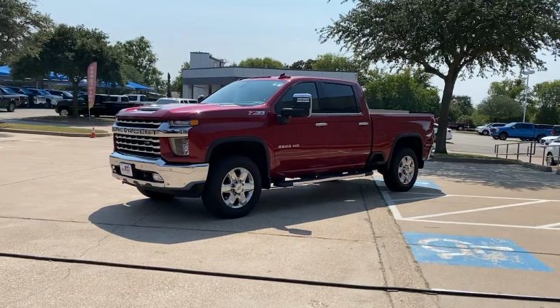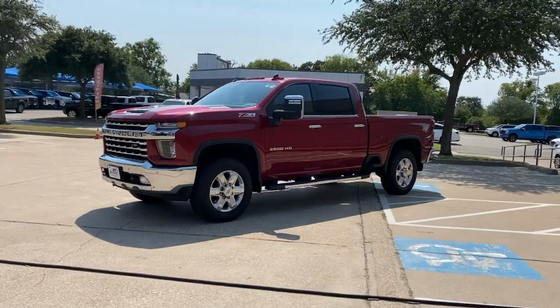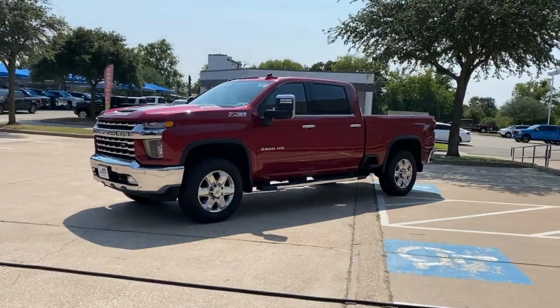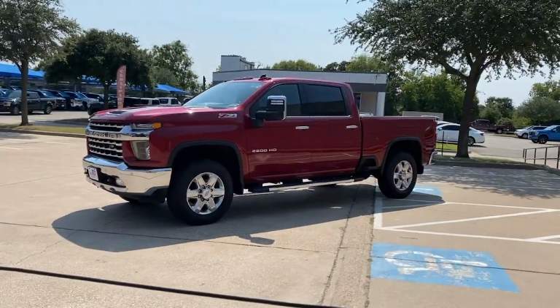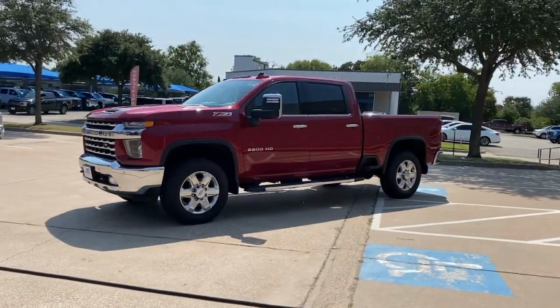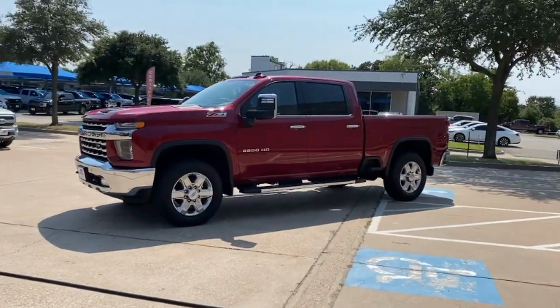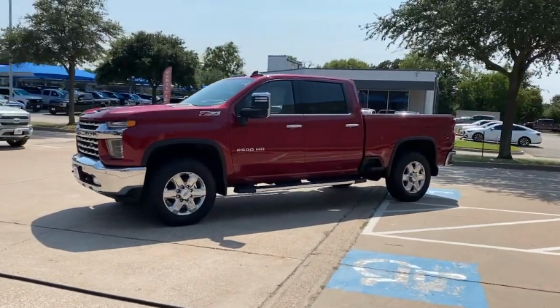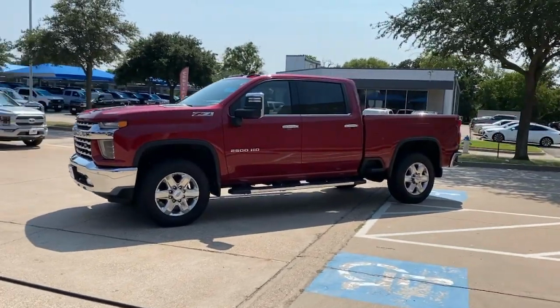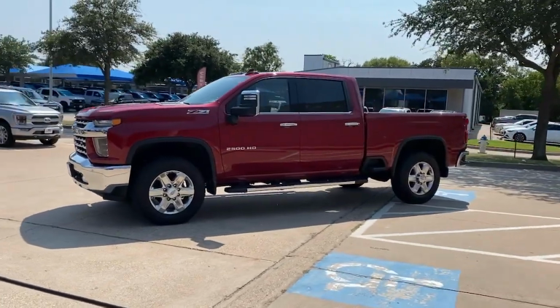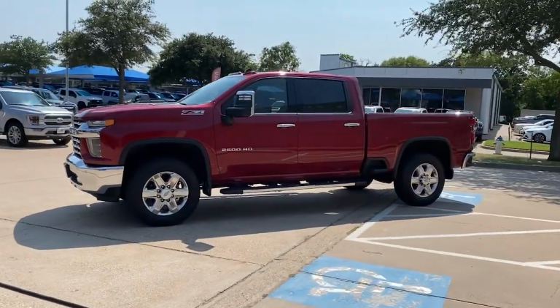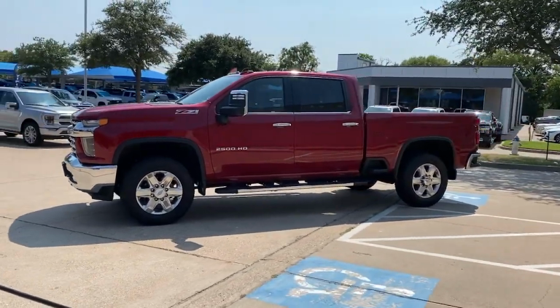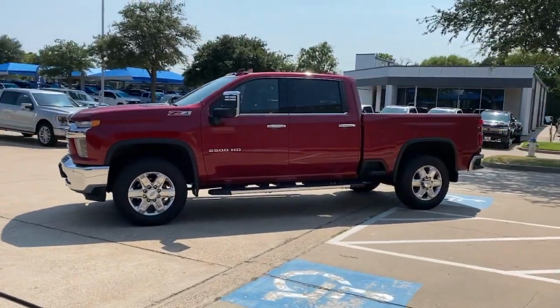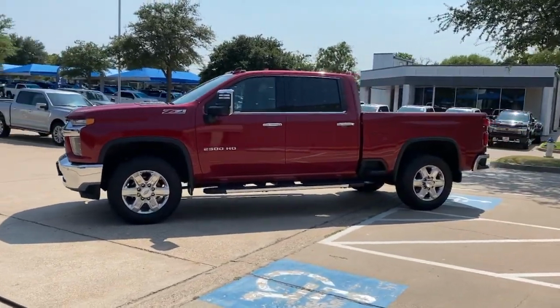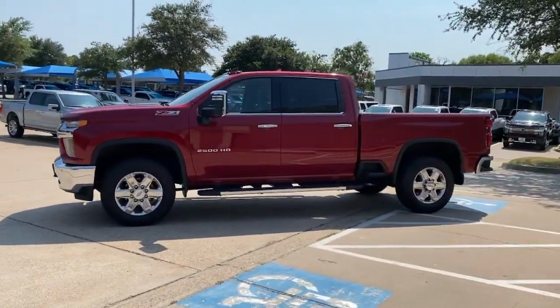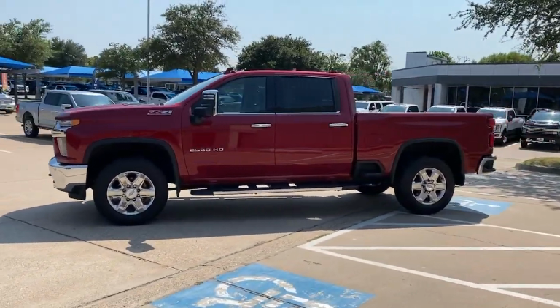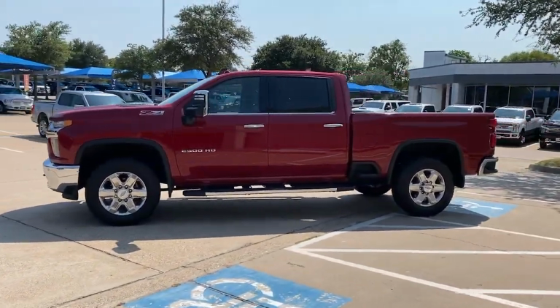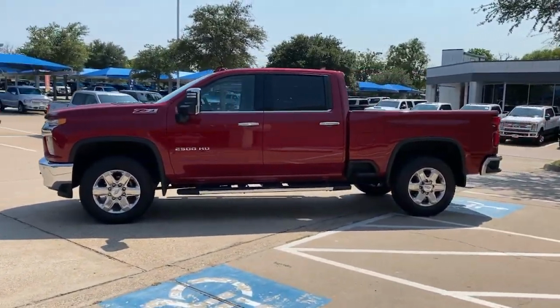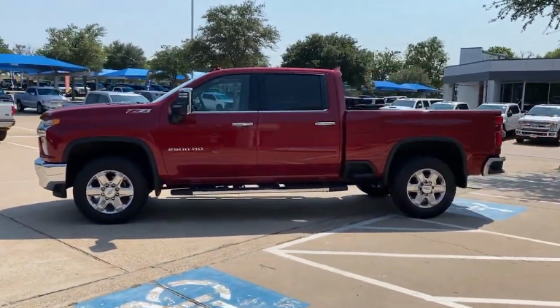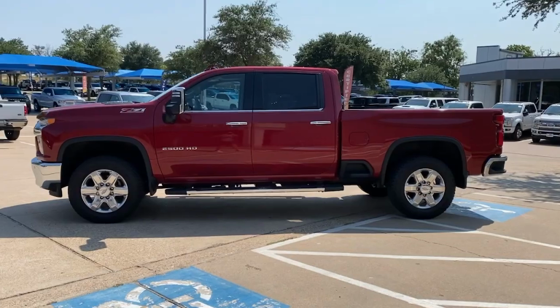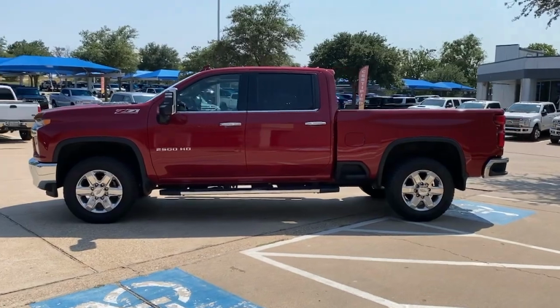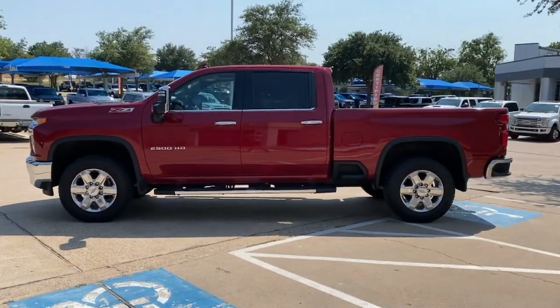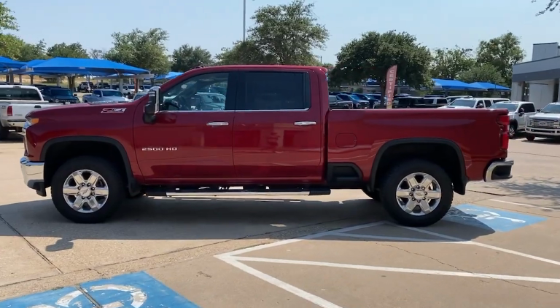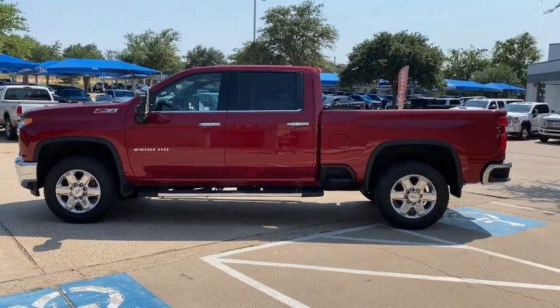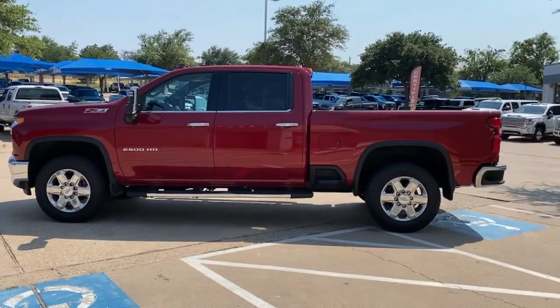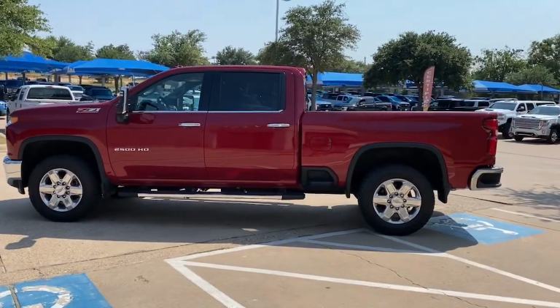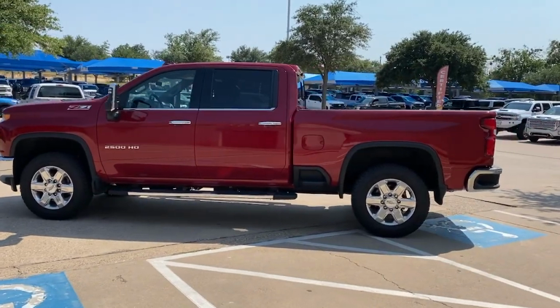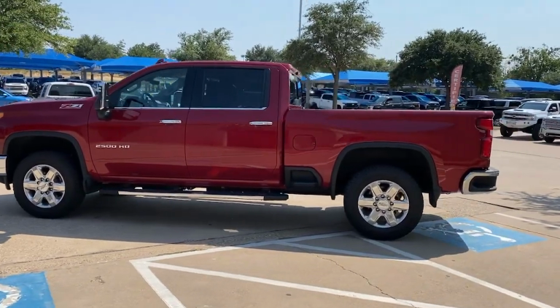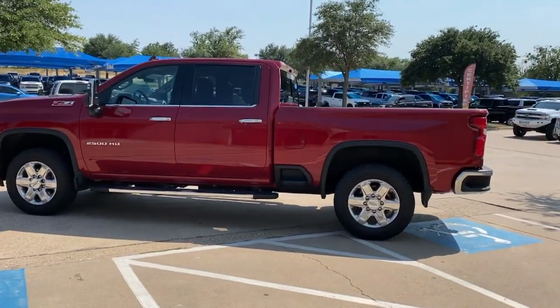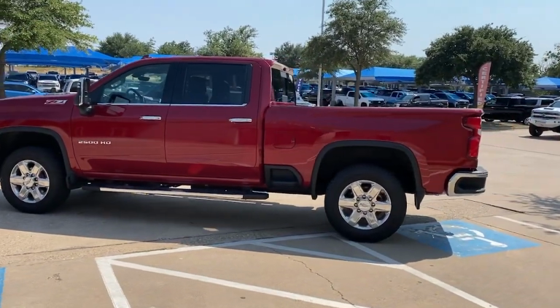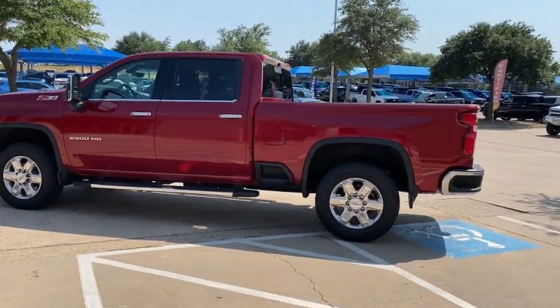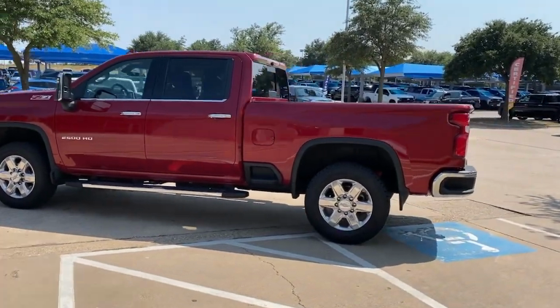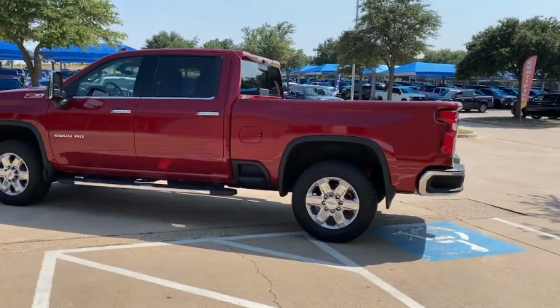Can you see yourself in the 2020 Chevrolet Silverado? This vehicle still has fewer than 10,000 miles on the clock, so it won't last long.